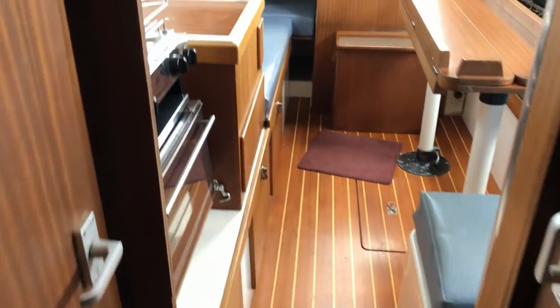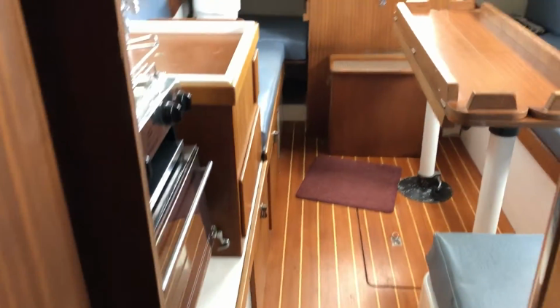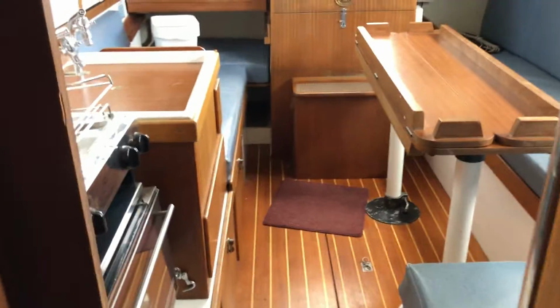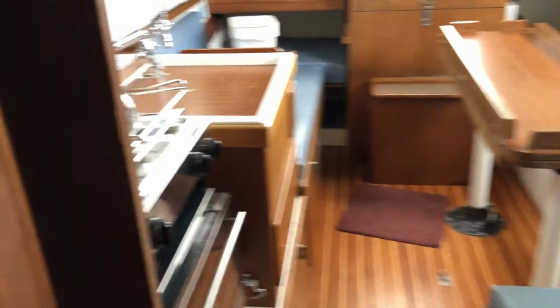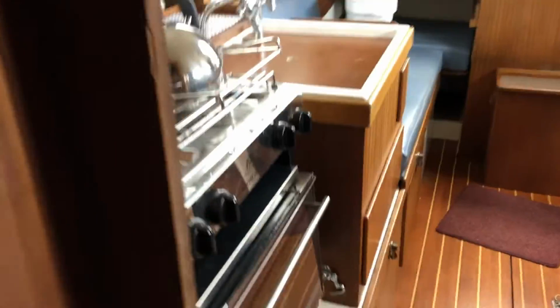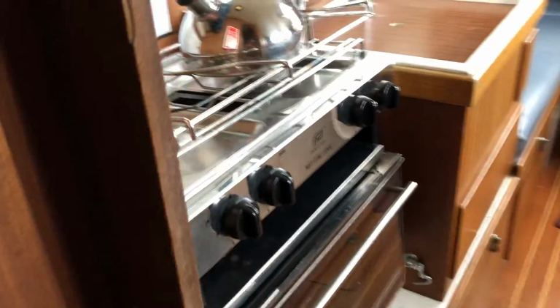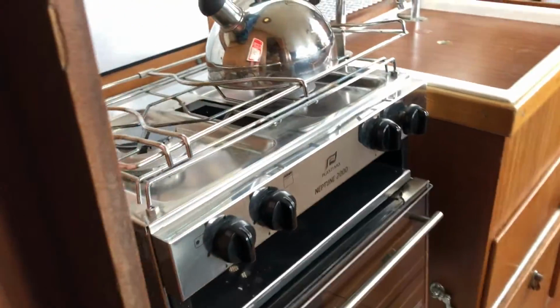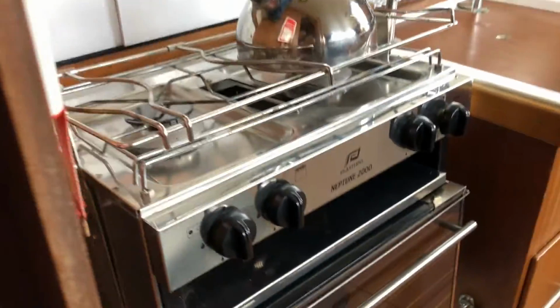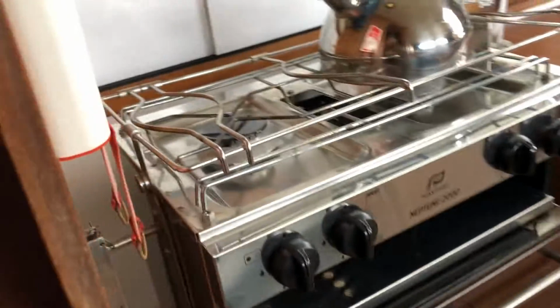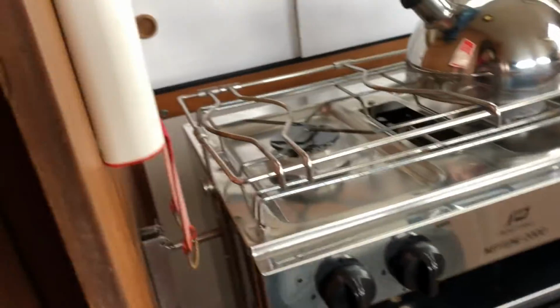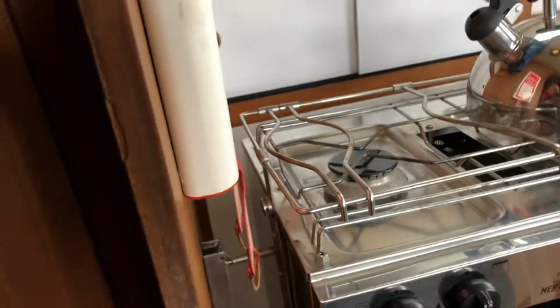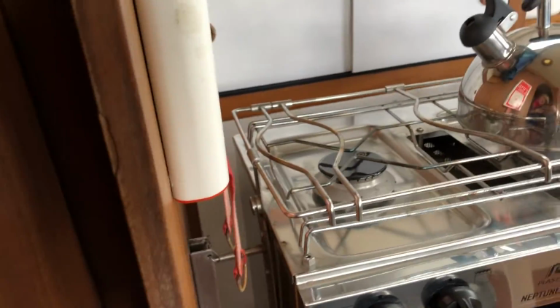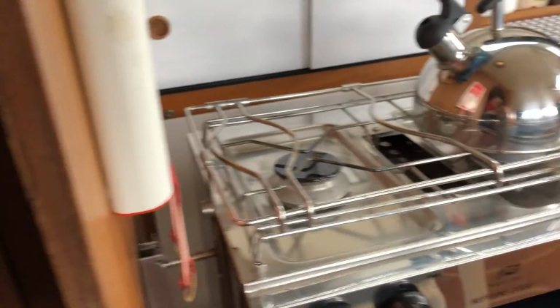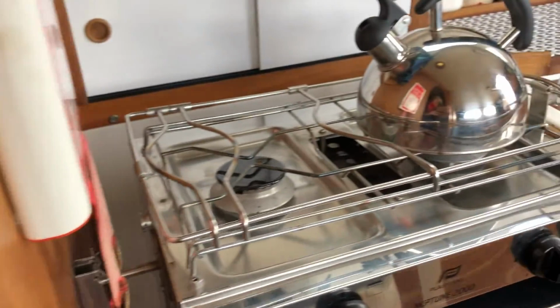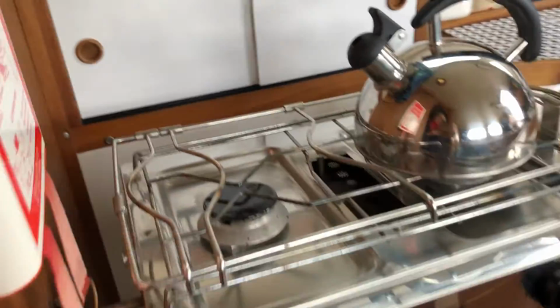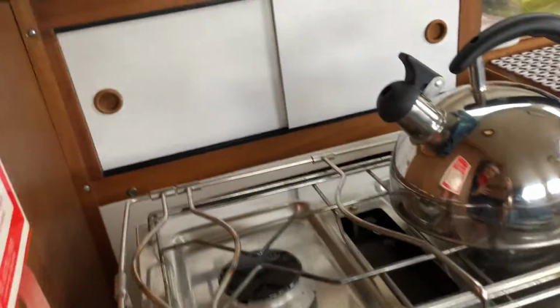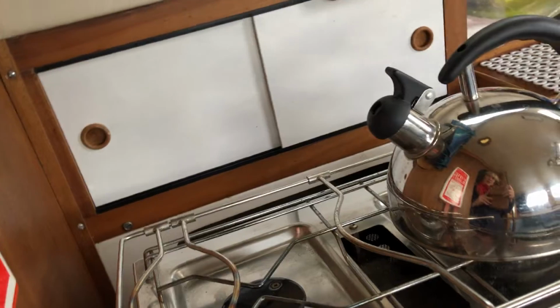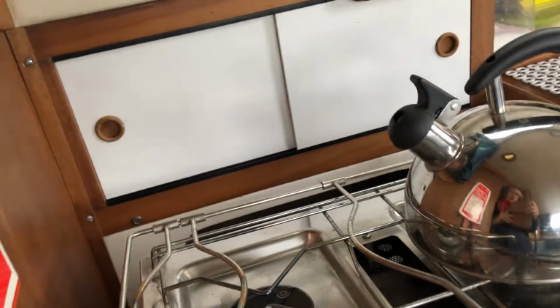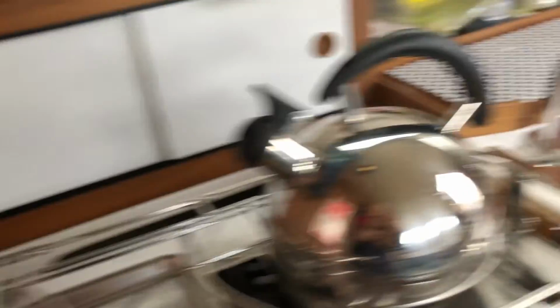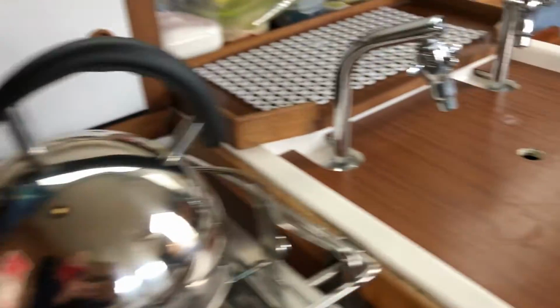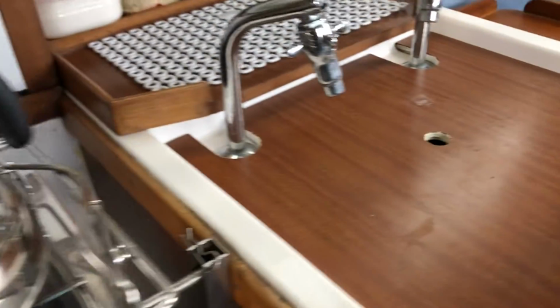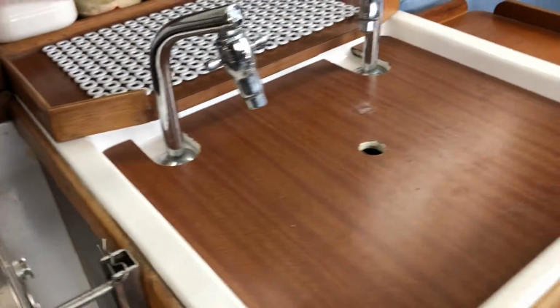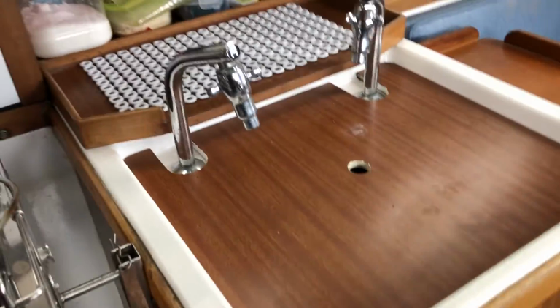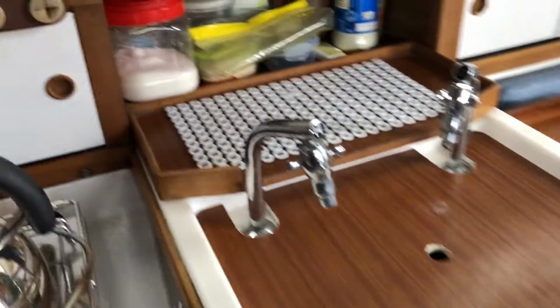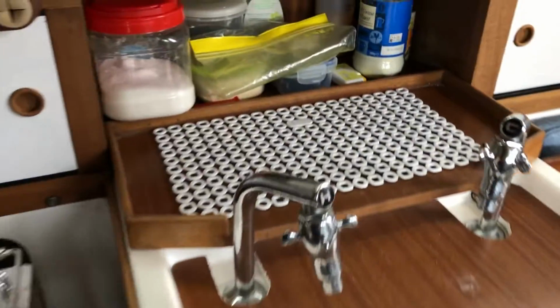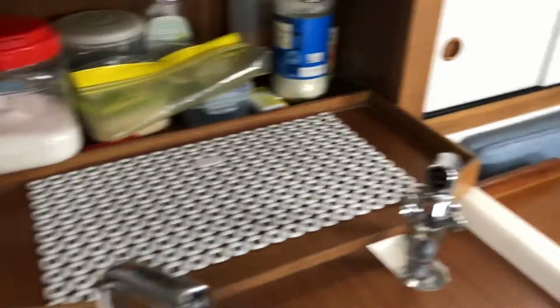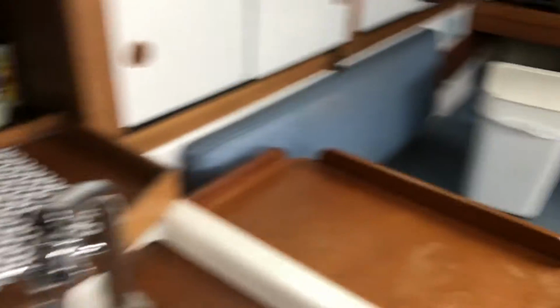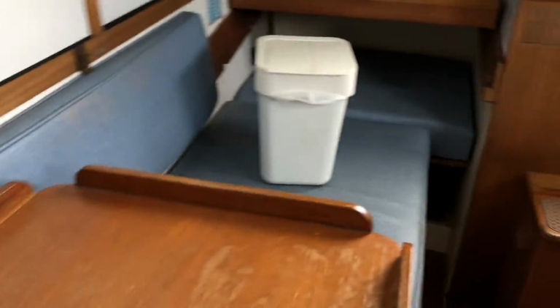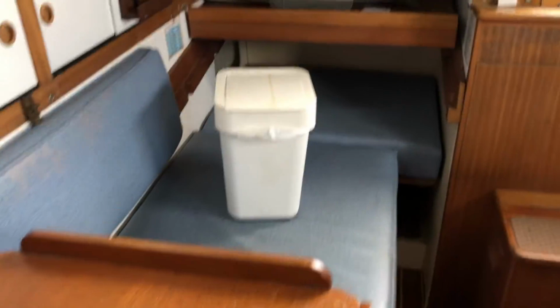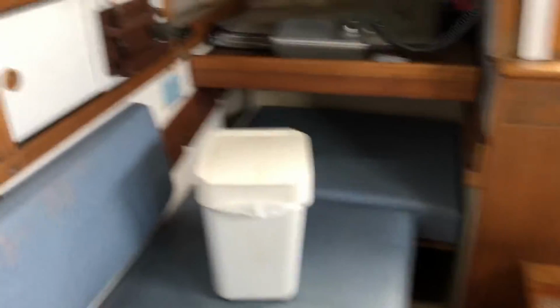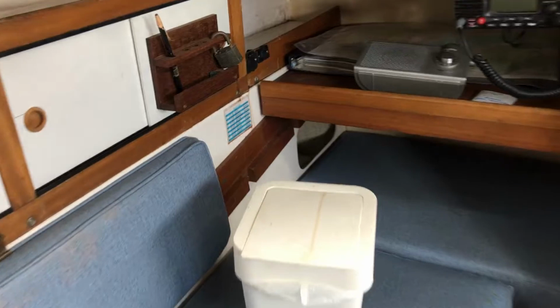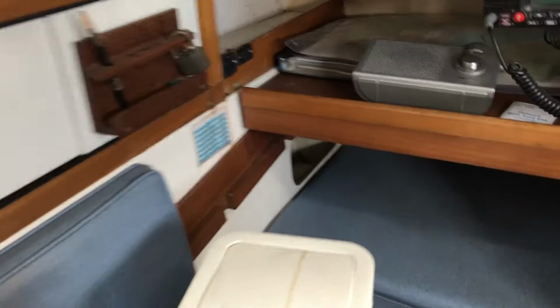Back up to the saloon. We have a galley area here — two-ring gas hob, sink, and behind that there's a cool box.